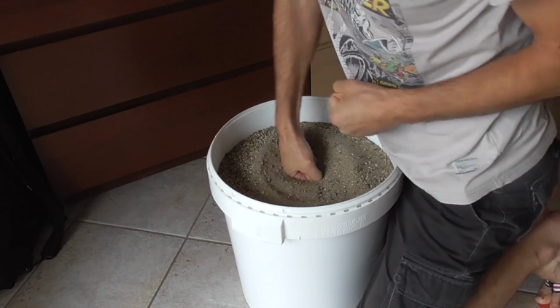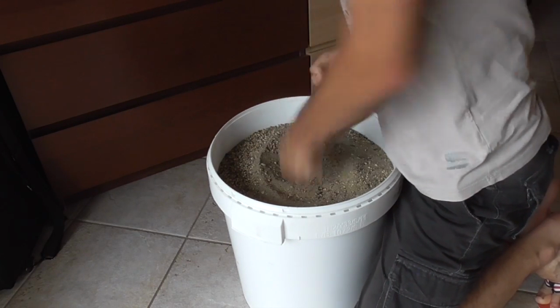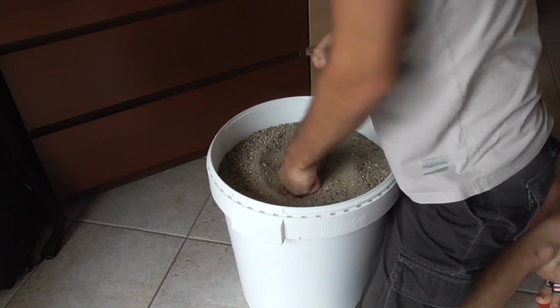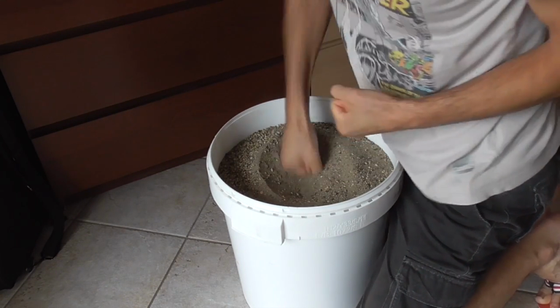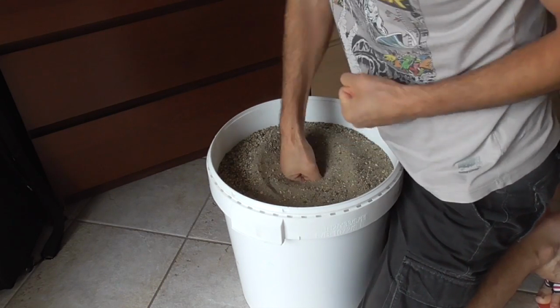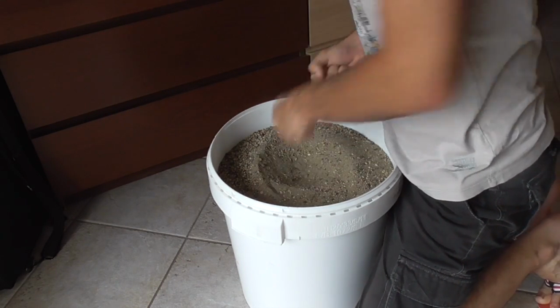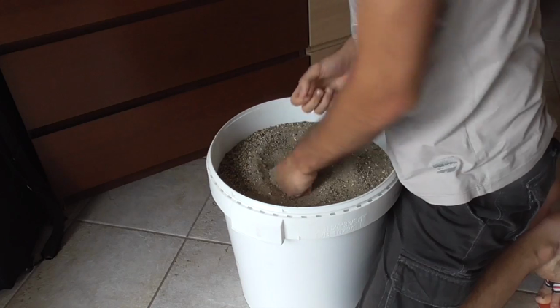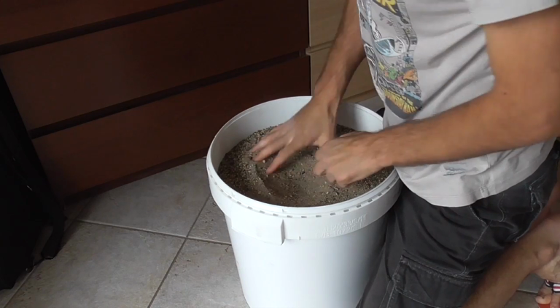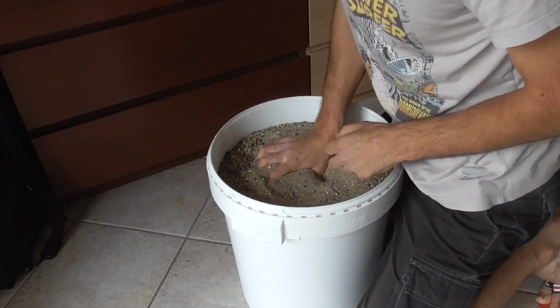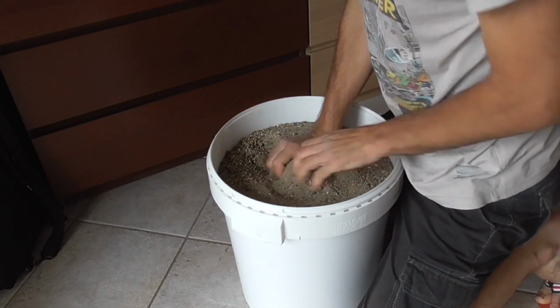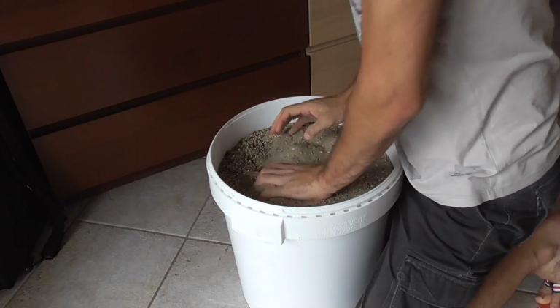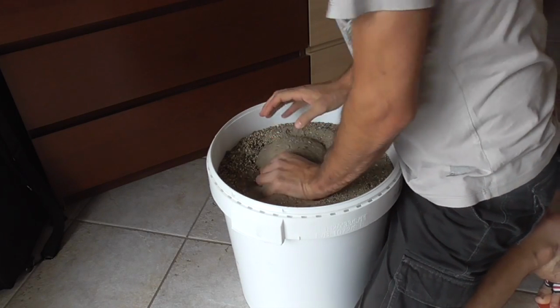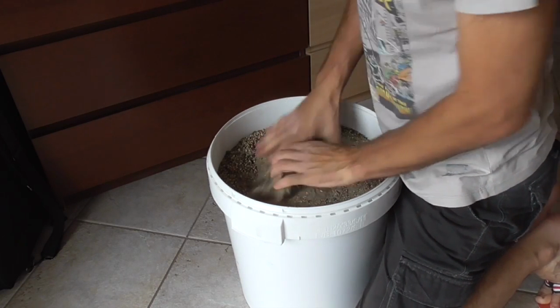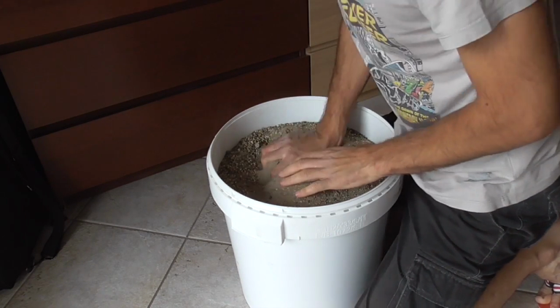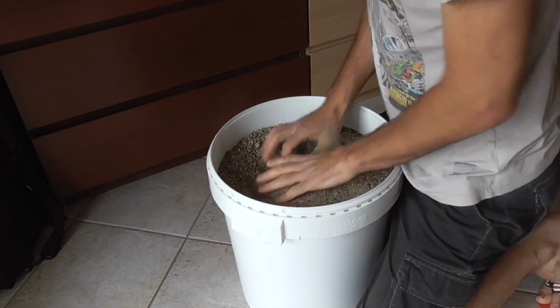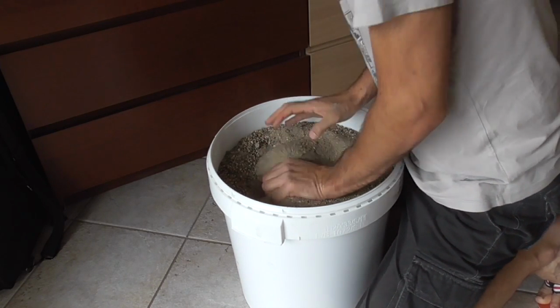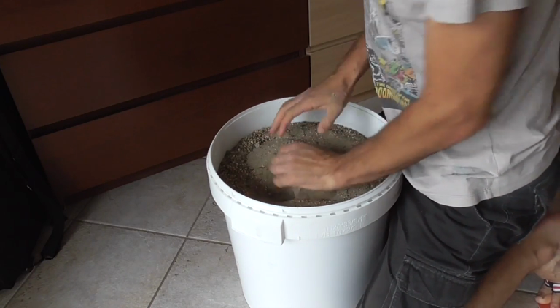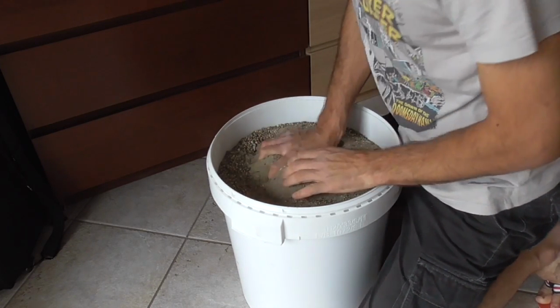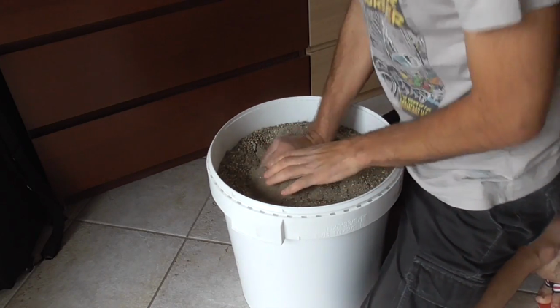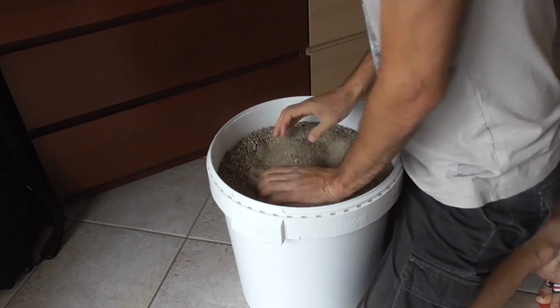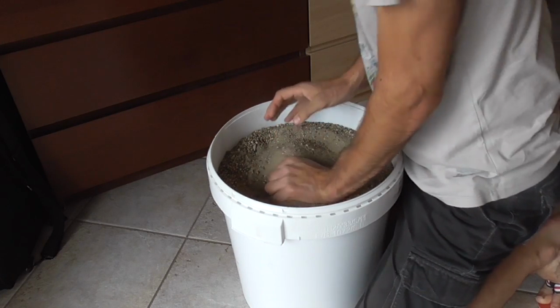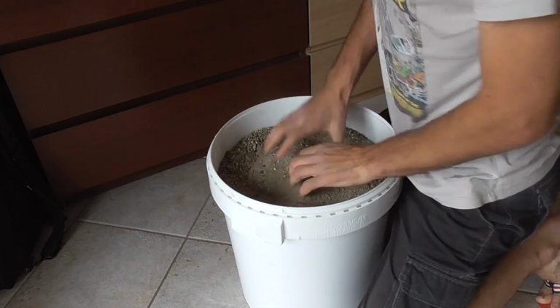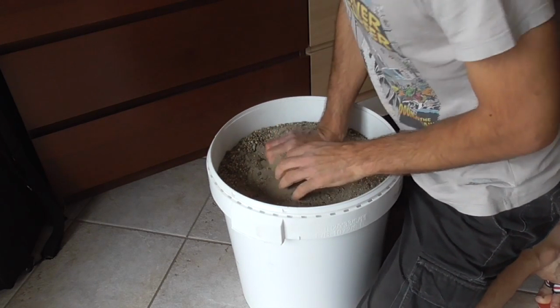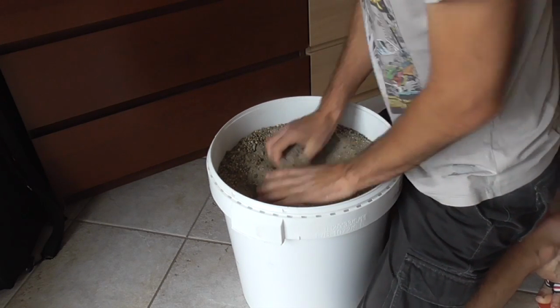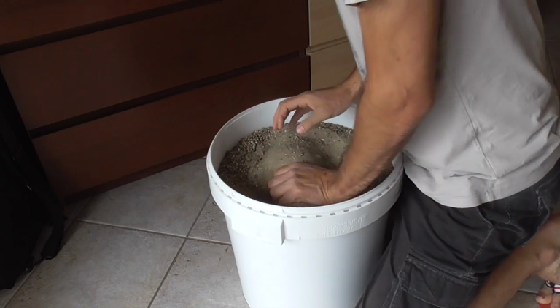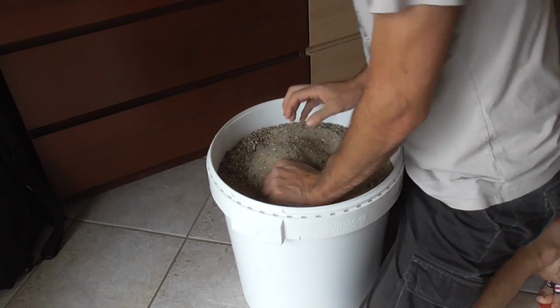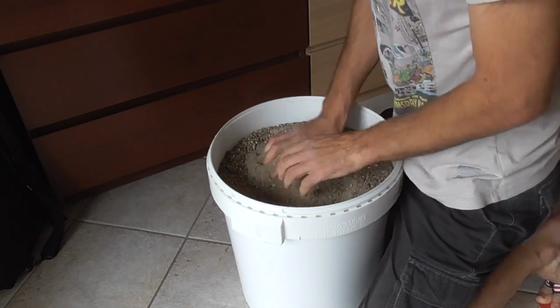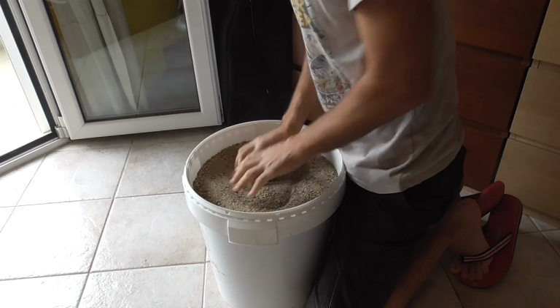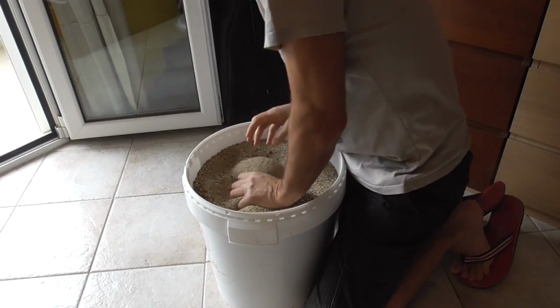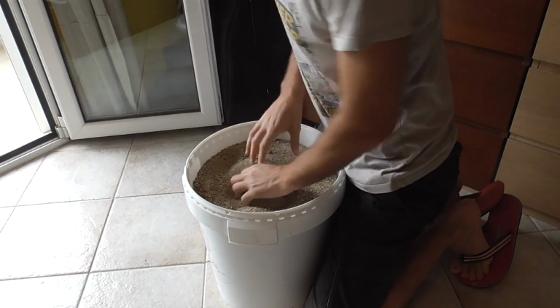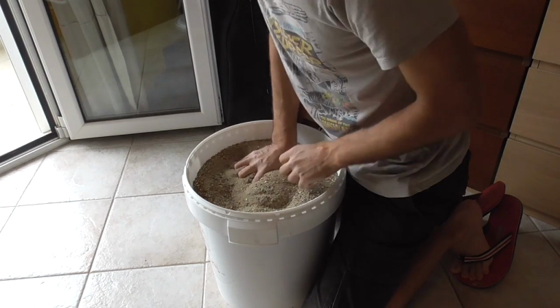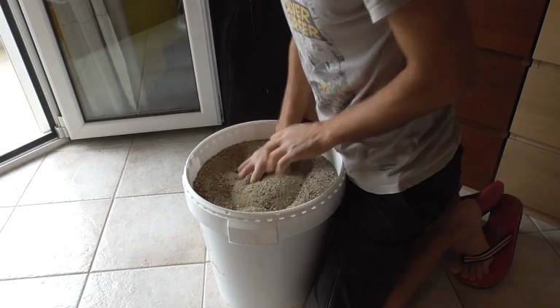When you get tired you switch to just grabbing the sand as hard as you can. This is a great exercise for your tendons, your muscles, and generally your grip strength.